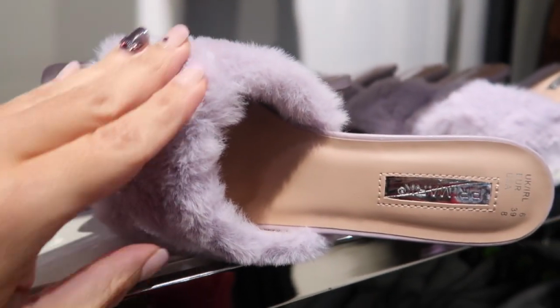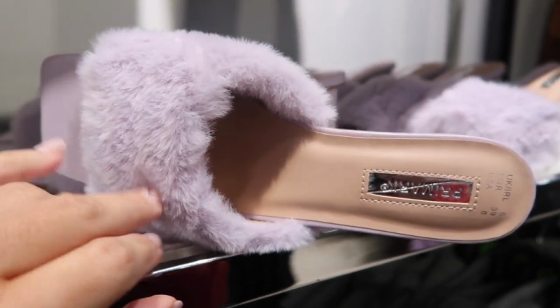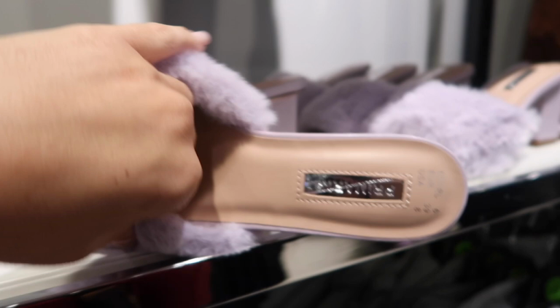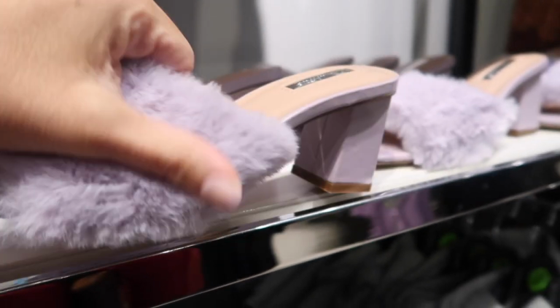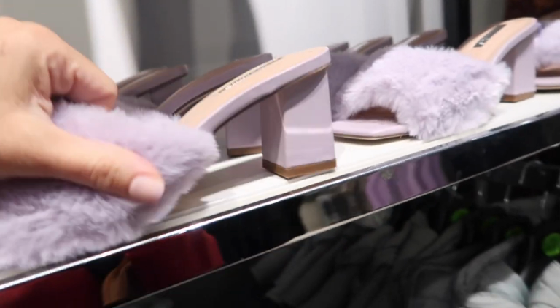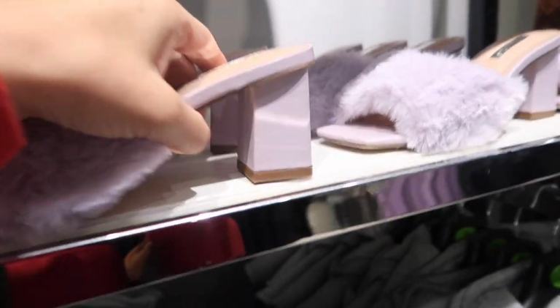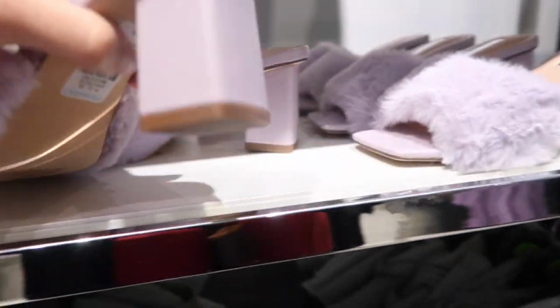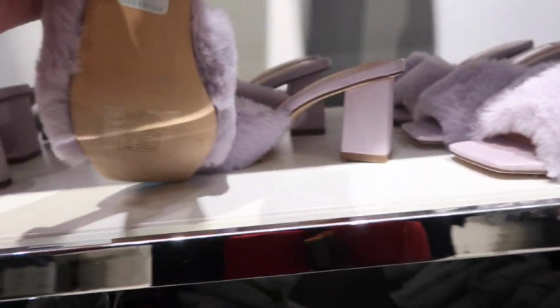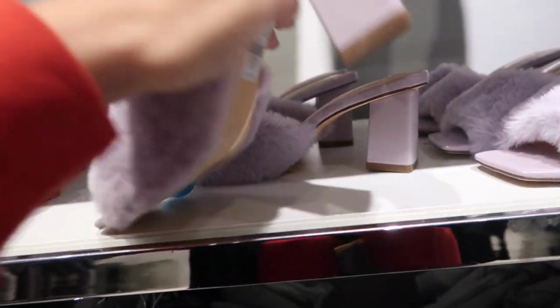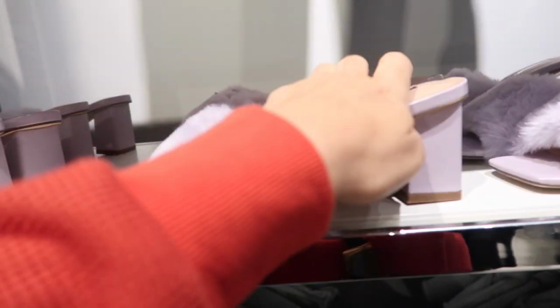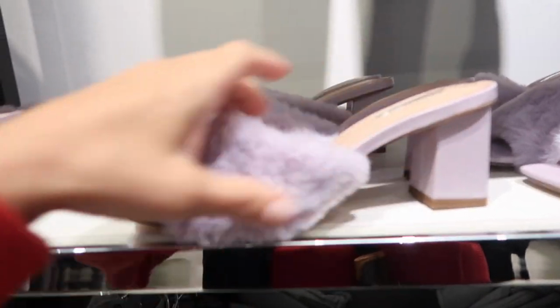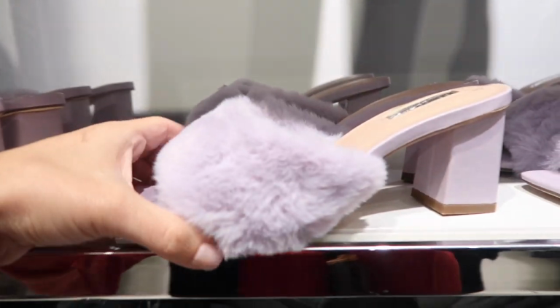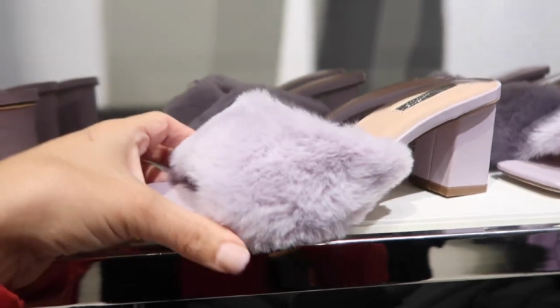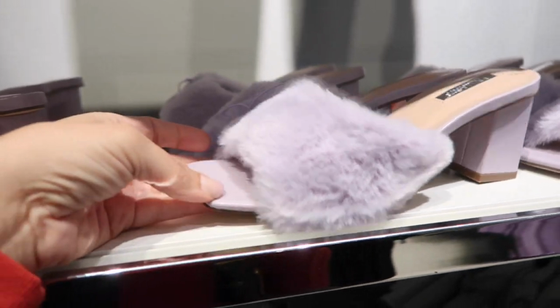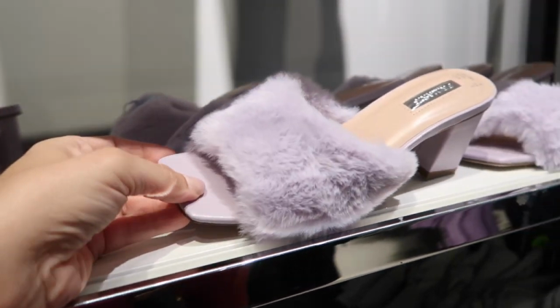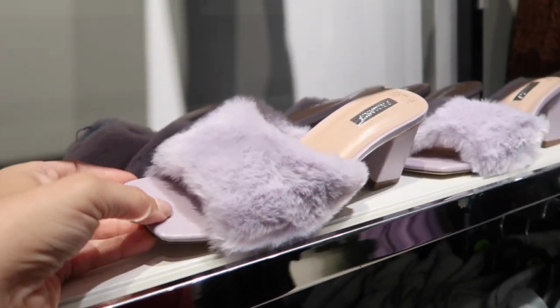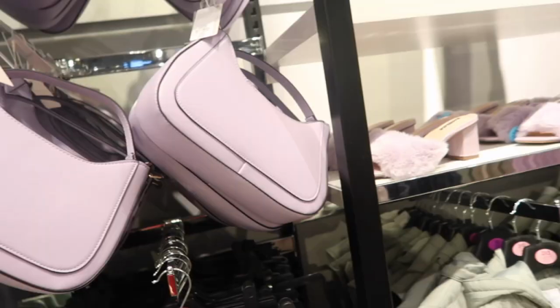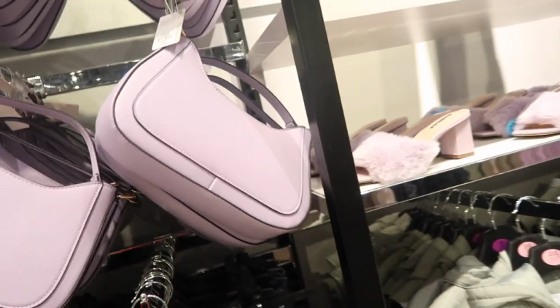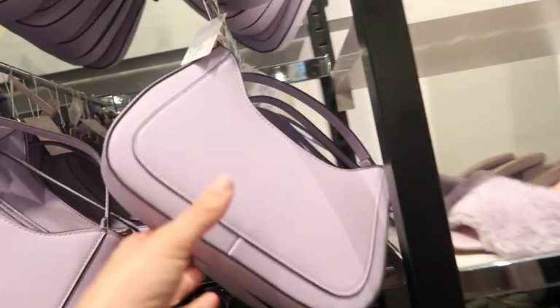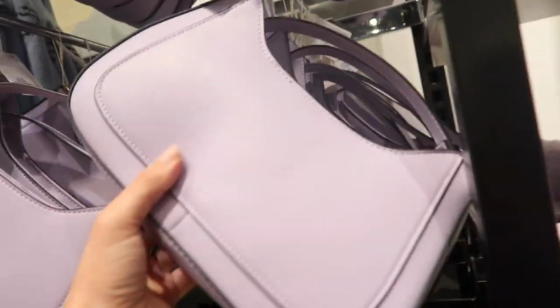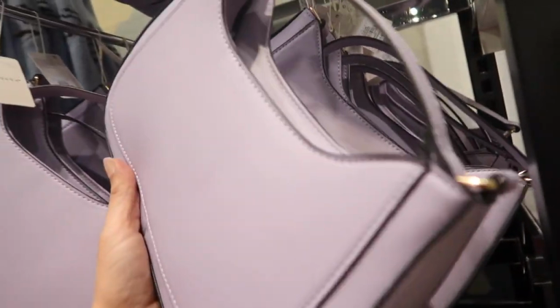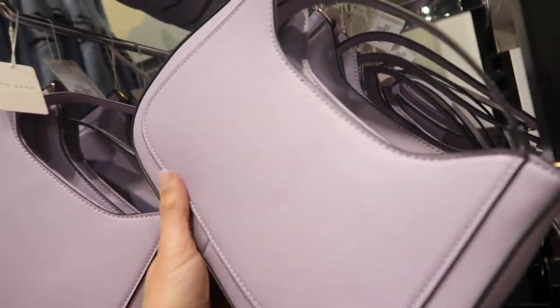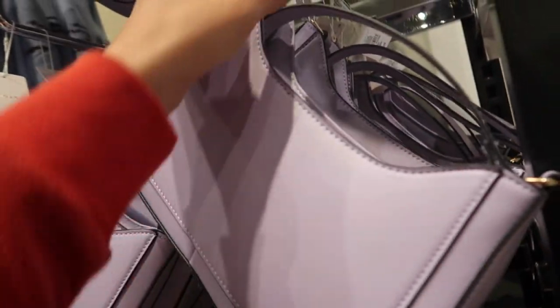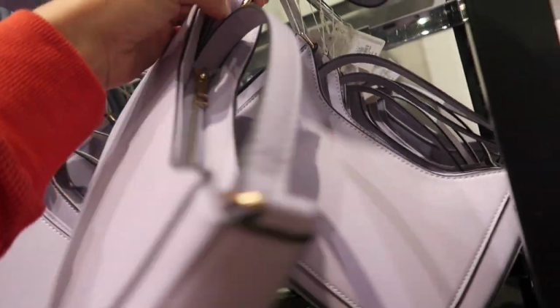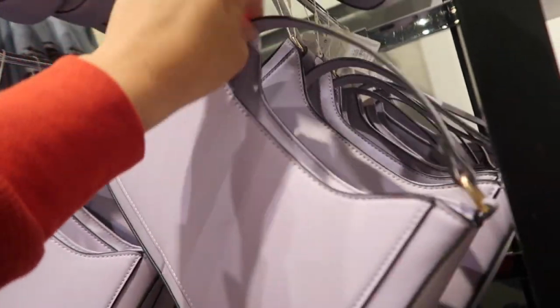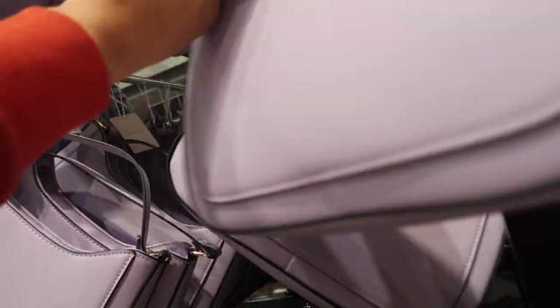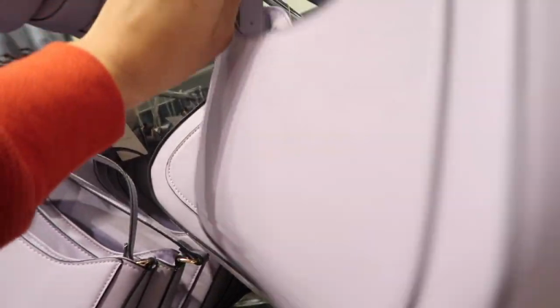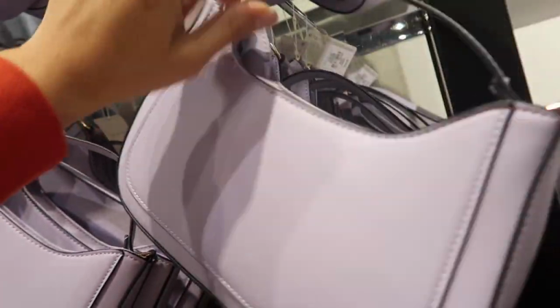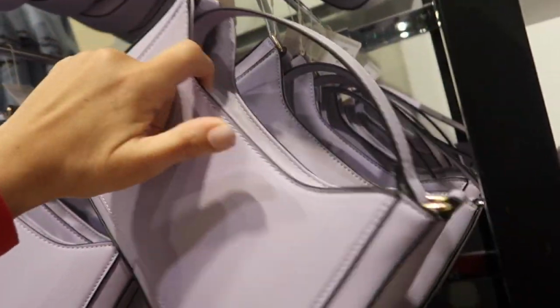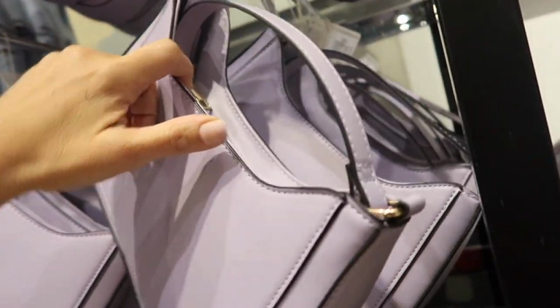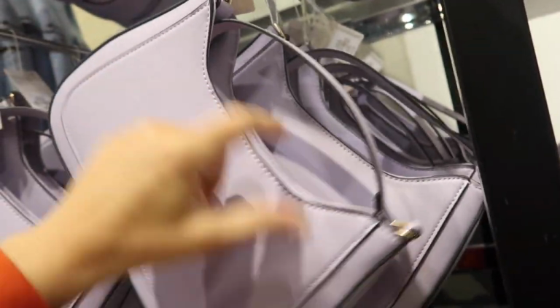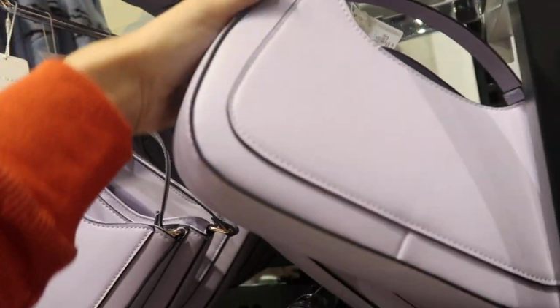Here's a cute little lavender square toe fur mule. It is square toe, super plush with the chunky heel, only seeing it in the purple, and these are fourteen dollars. And to match they have this little shoulder bag — it has that adjustable strap, a little zipper detail, and these are only twelve dollars.